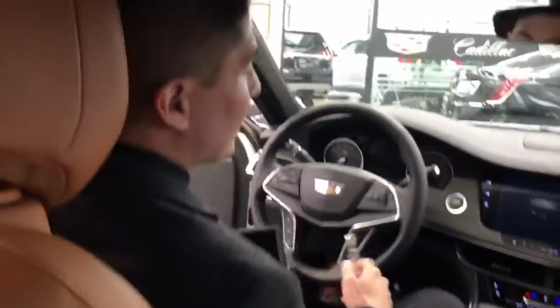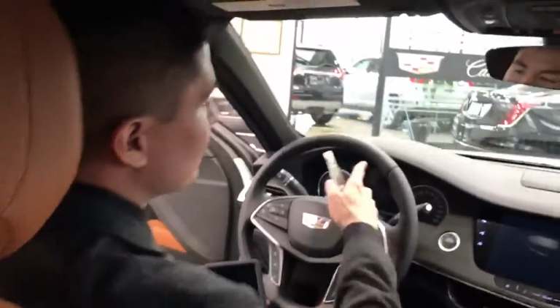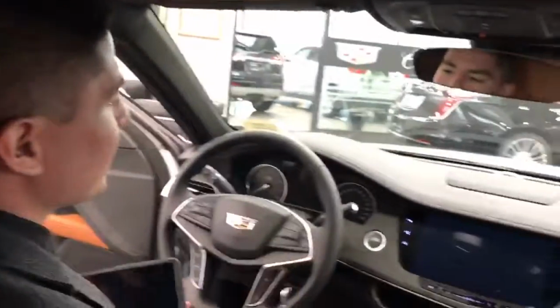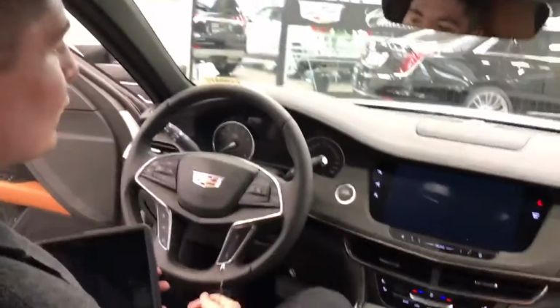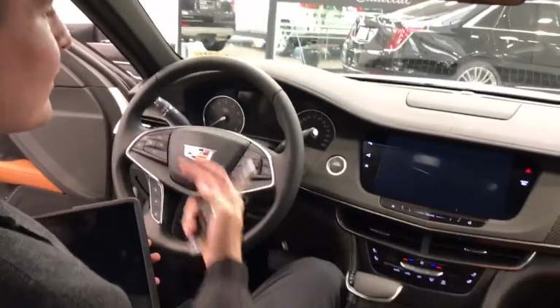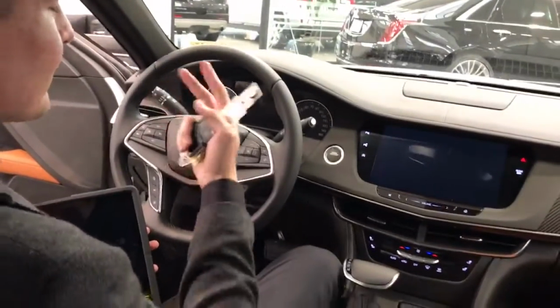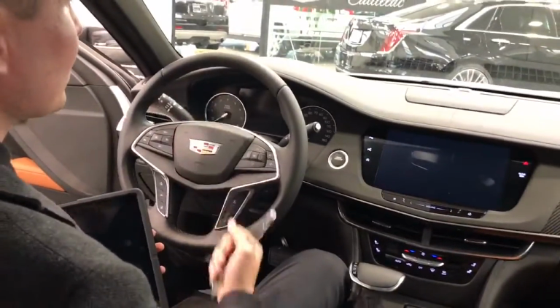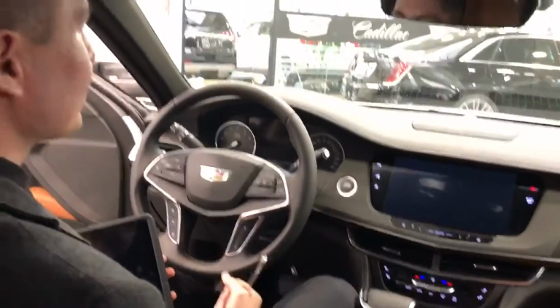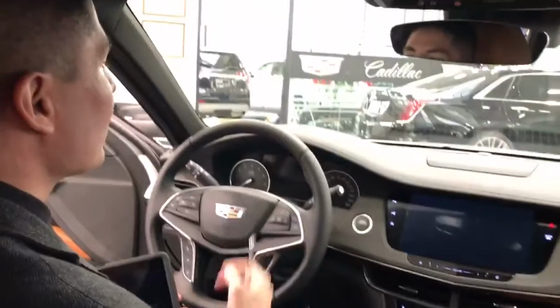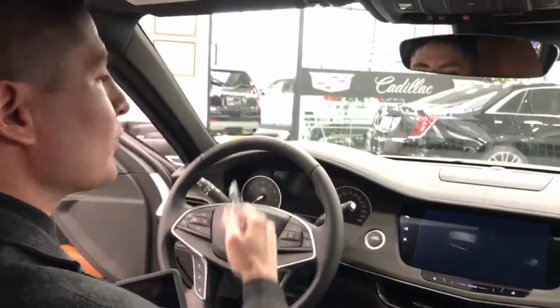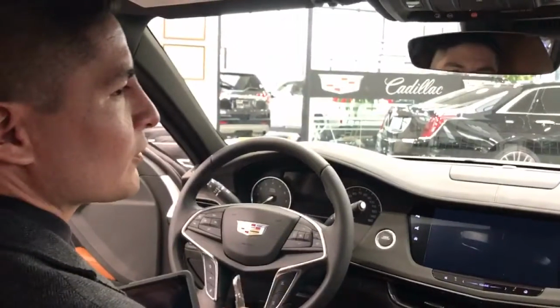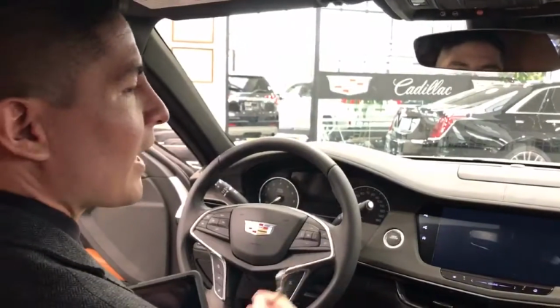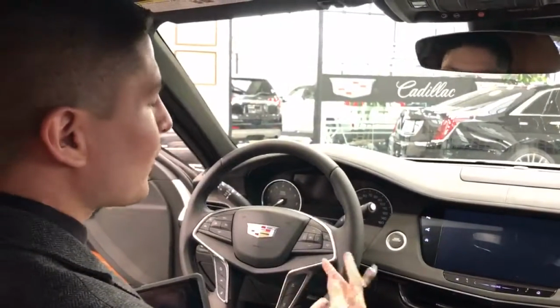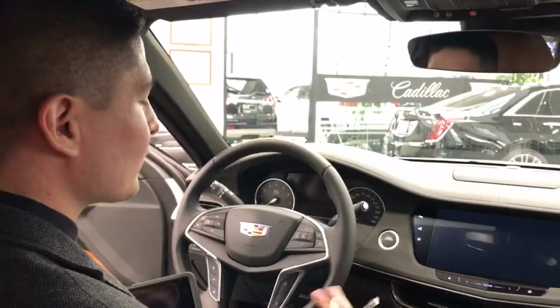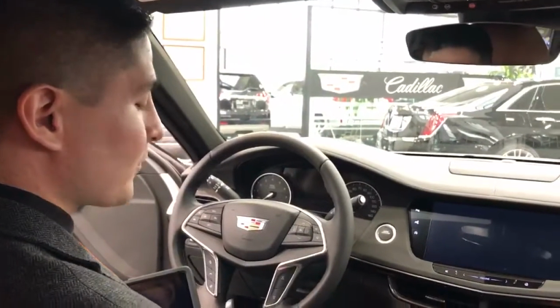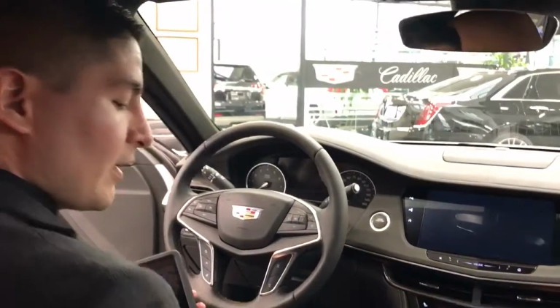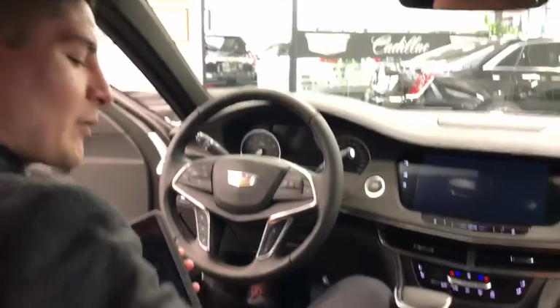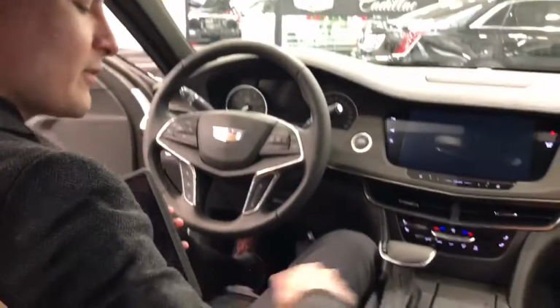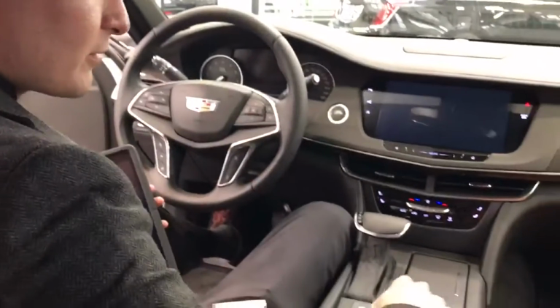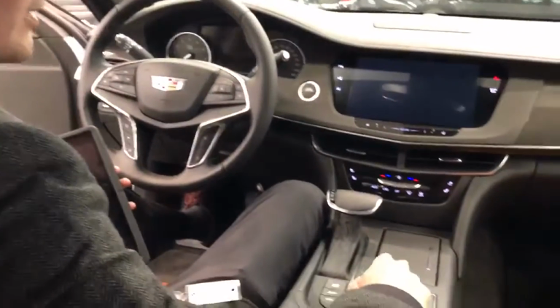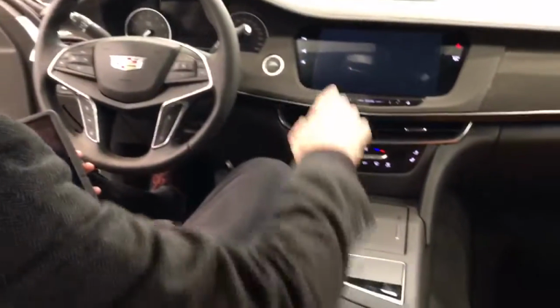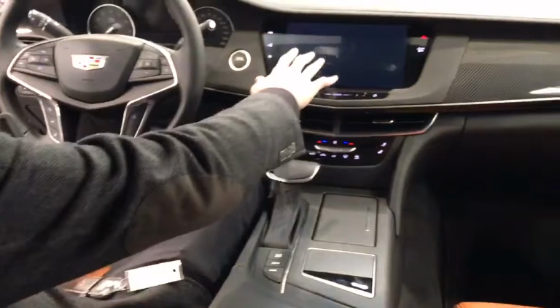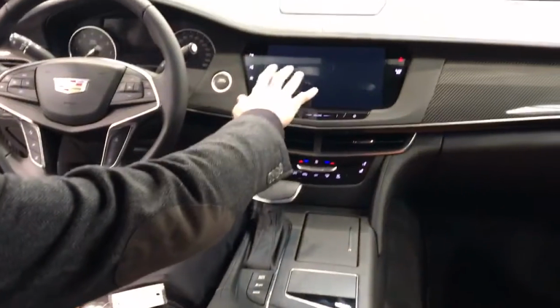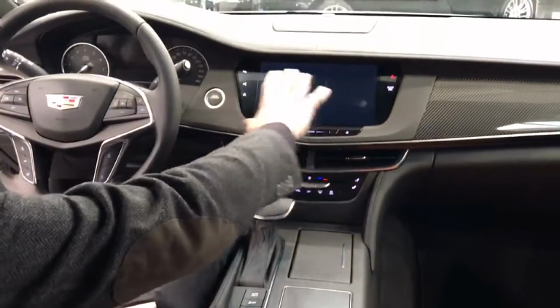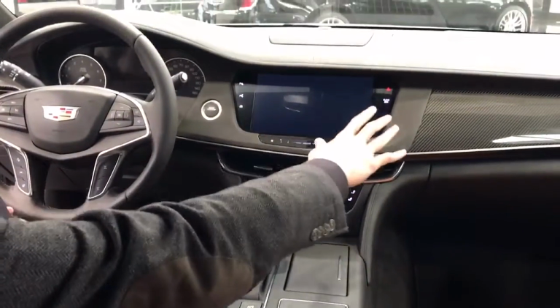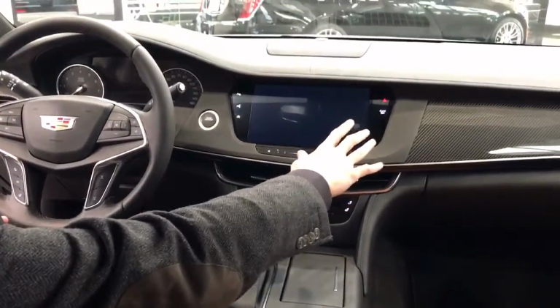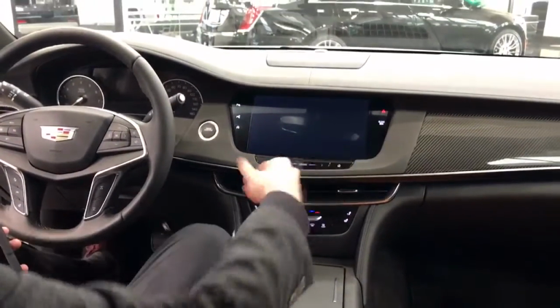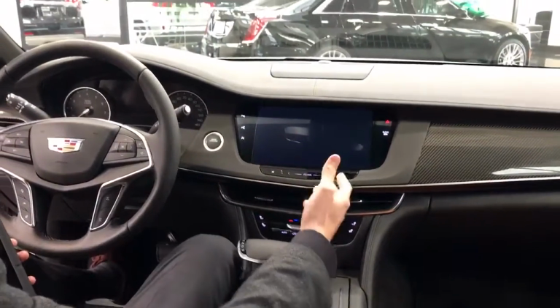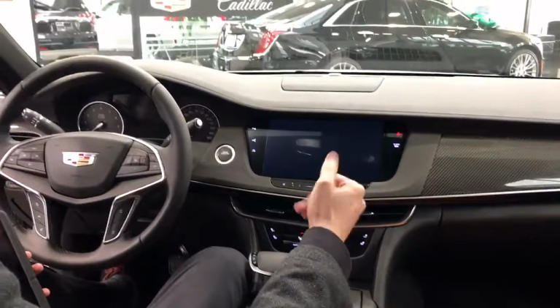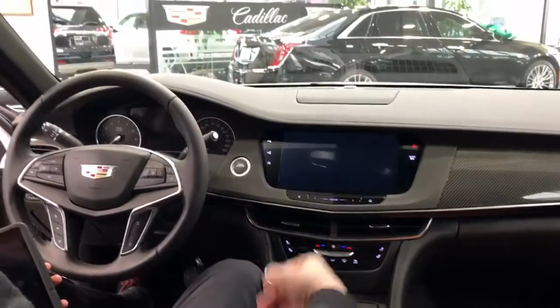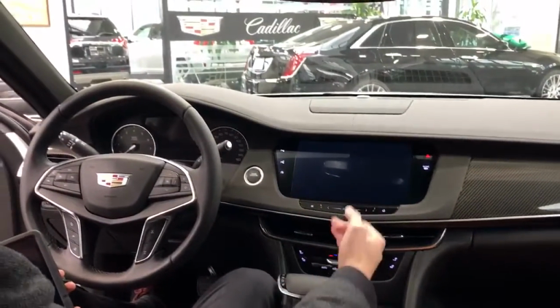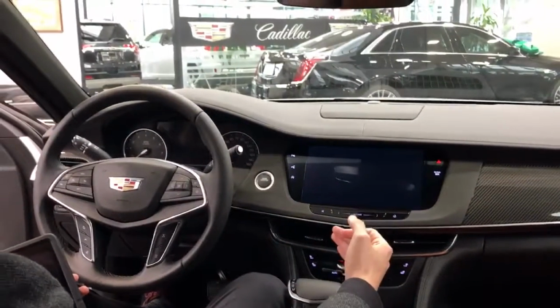Heads-up display so the driver can see exactly what he needs to see on the windshield — eyes are always on the road. Trackpad for comfort: you don't have to reach out to the full-color touchscreen to do the things that you need to do.